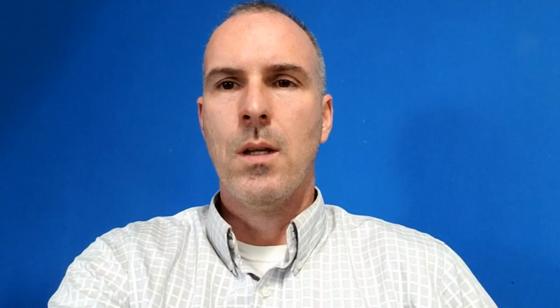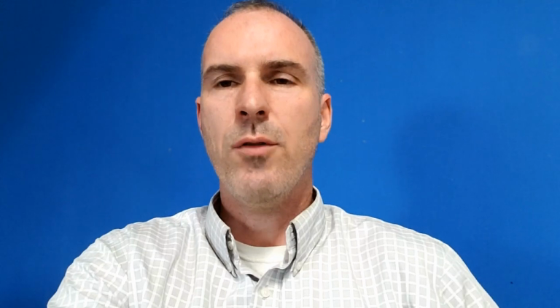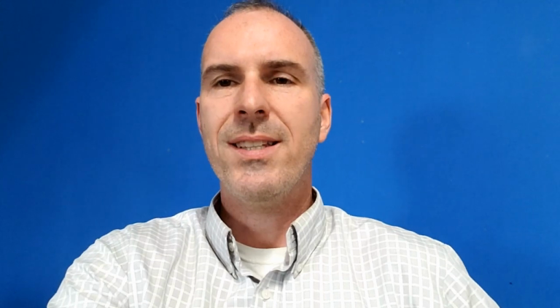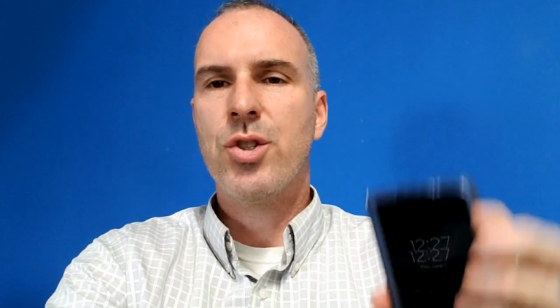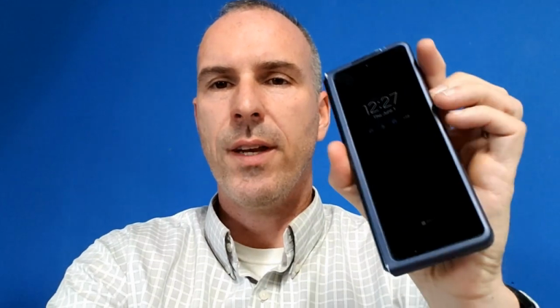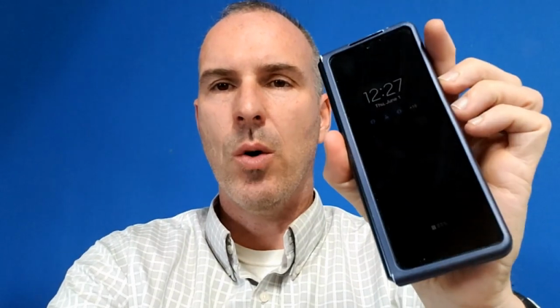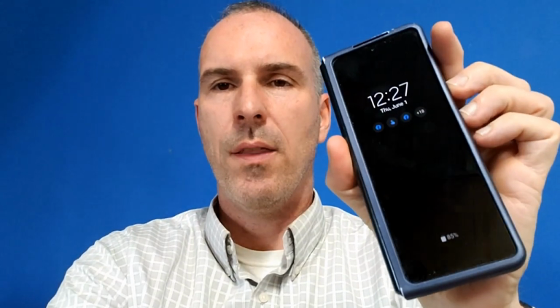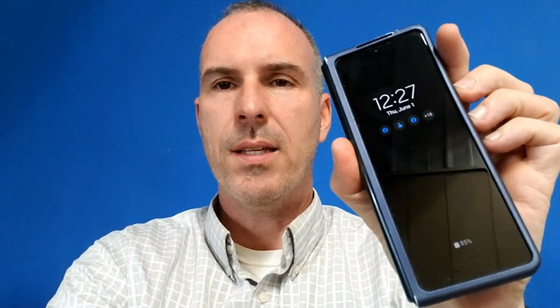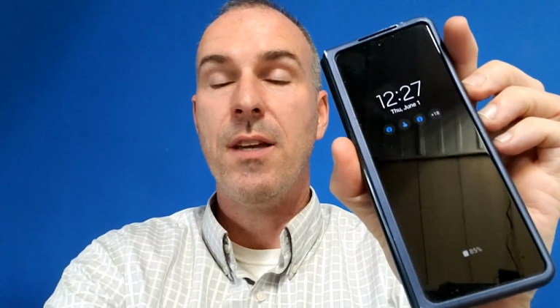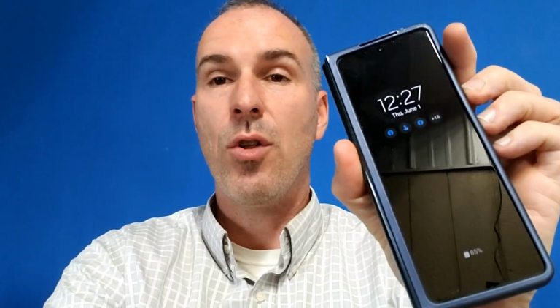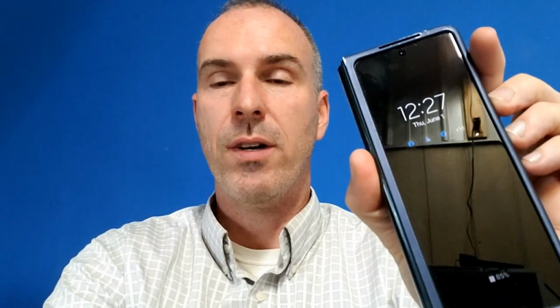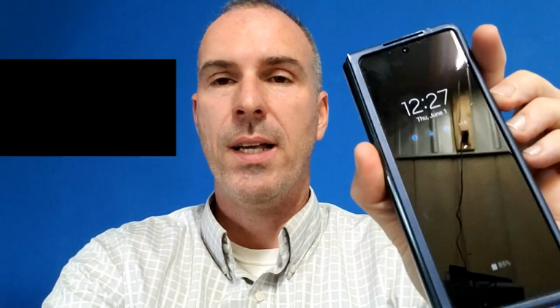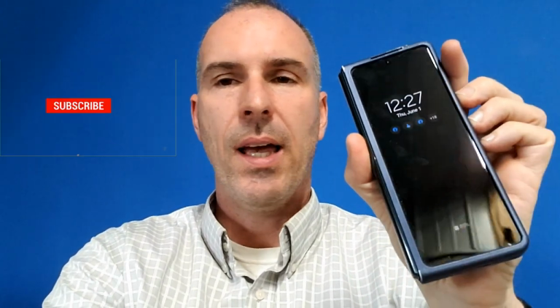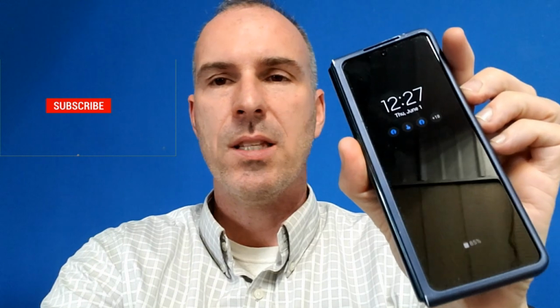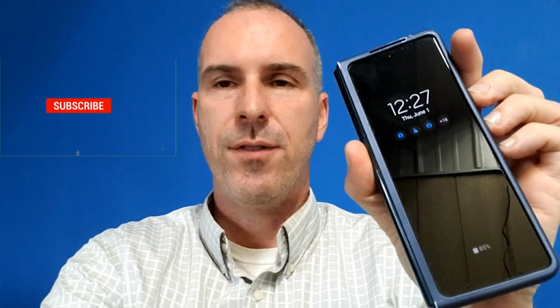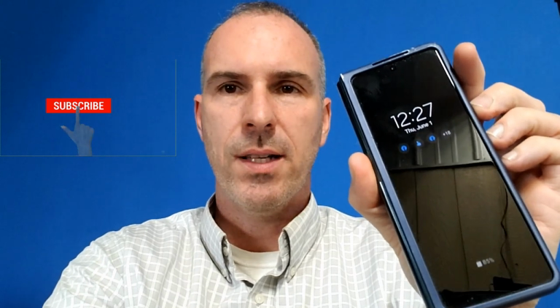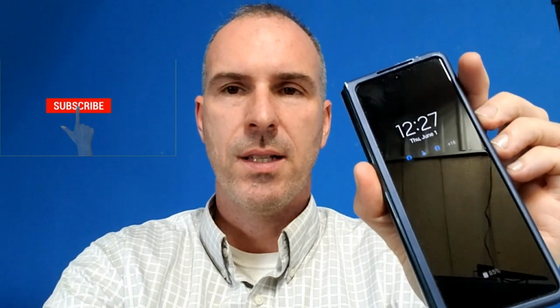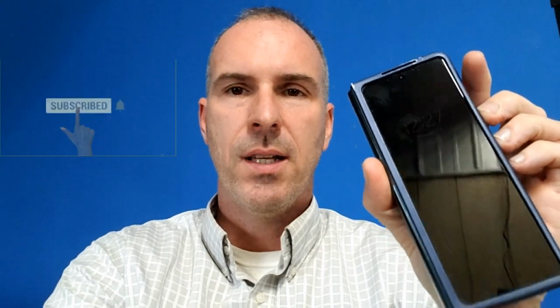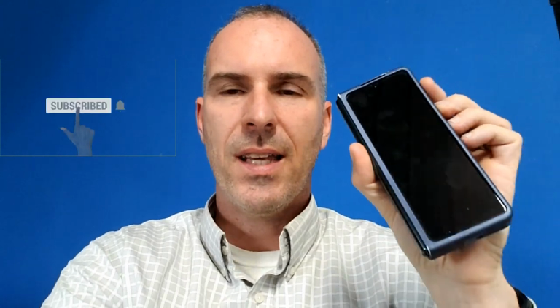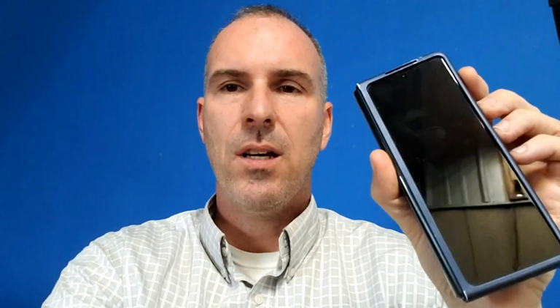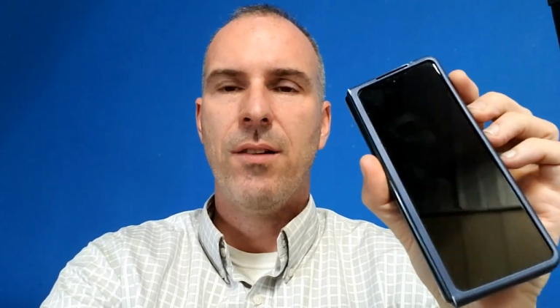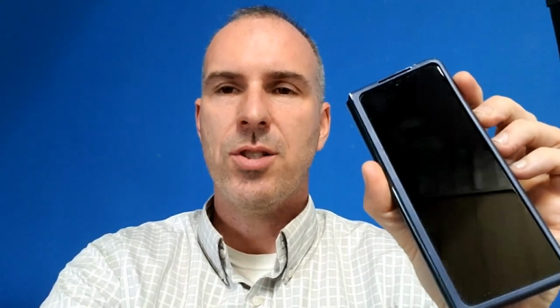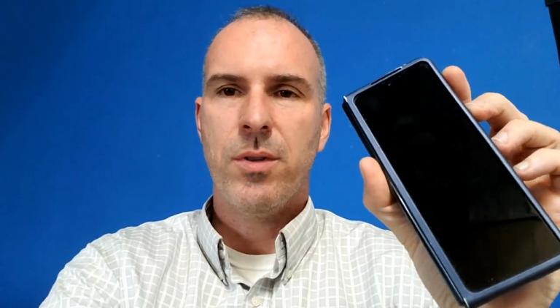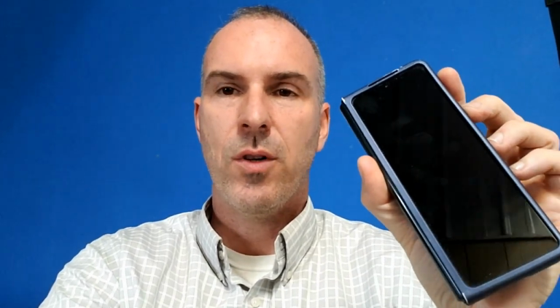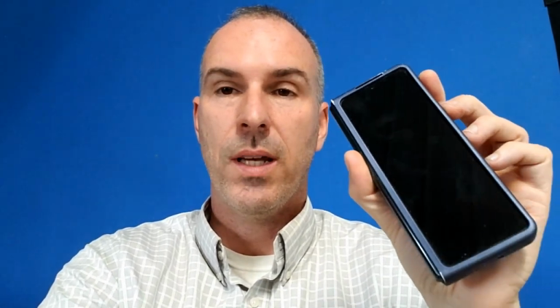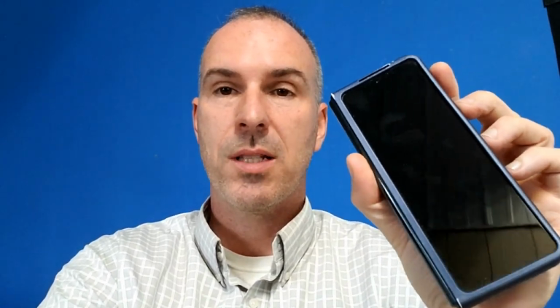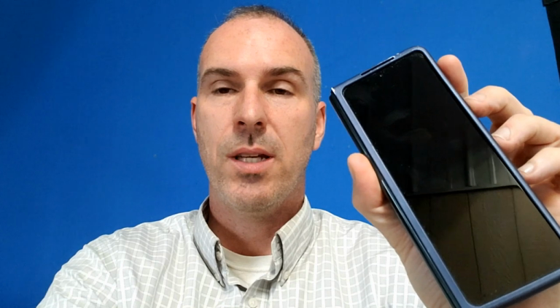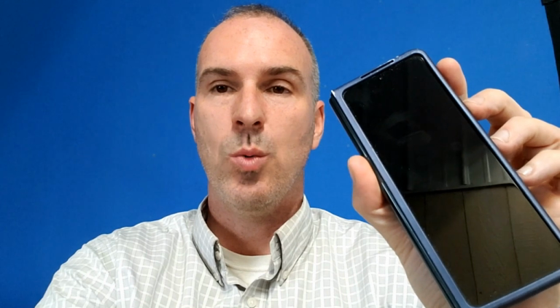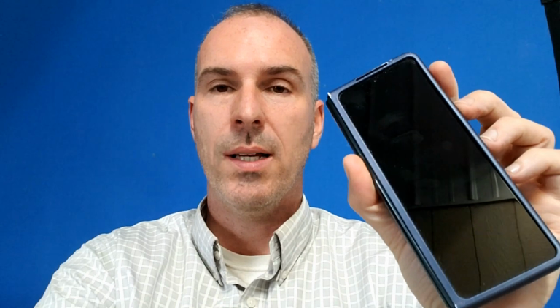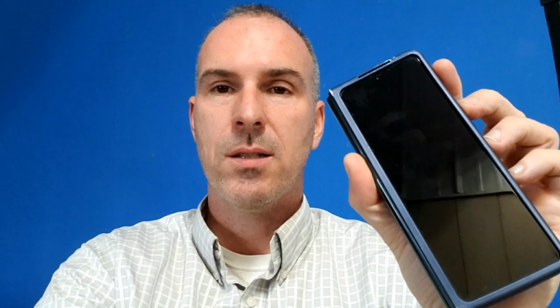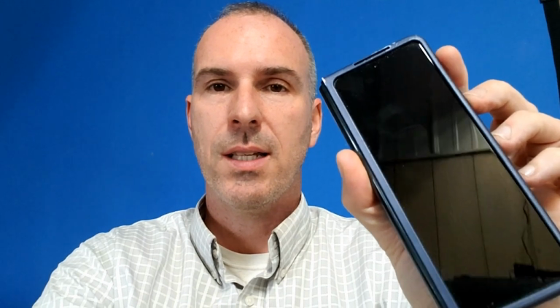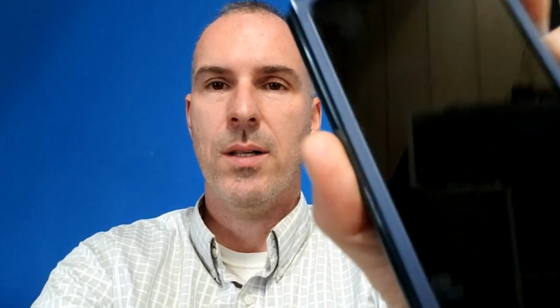I recently did a short video on the Z Fold 3 and it has me furious. It's a love-hate relationship with this phone and I'm going to explain to you why. So let's get into it.